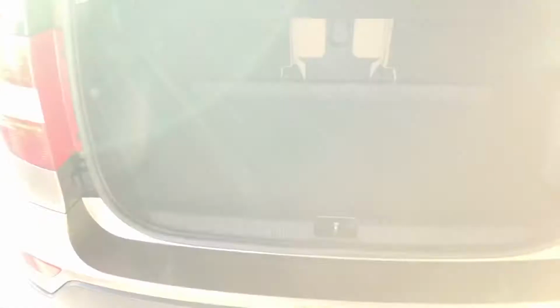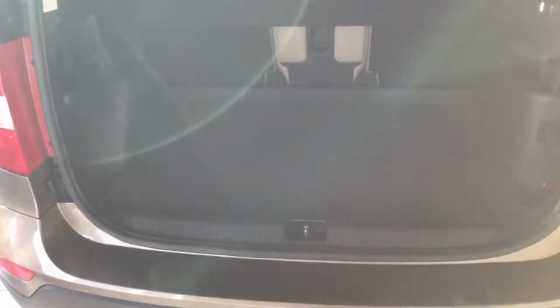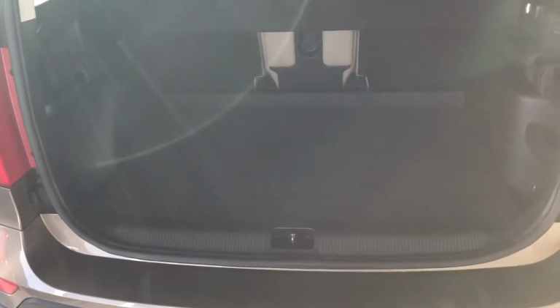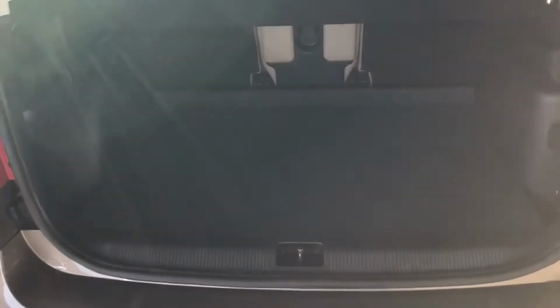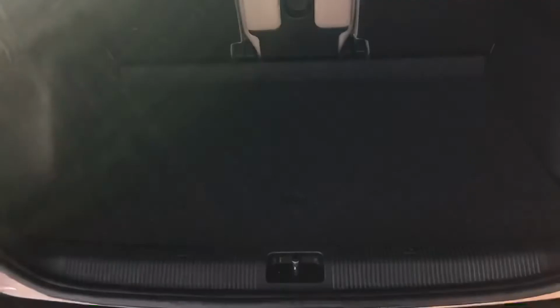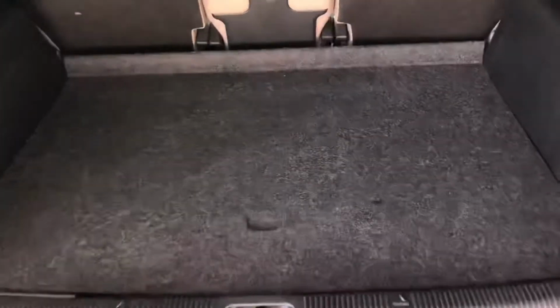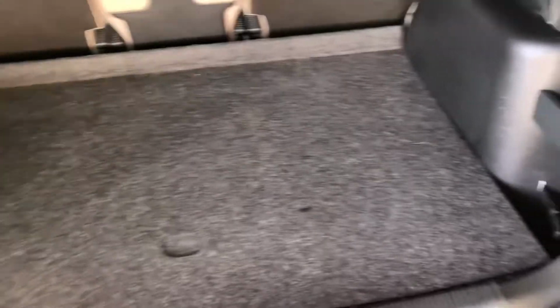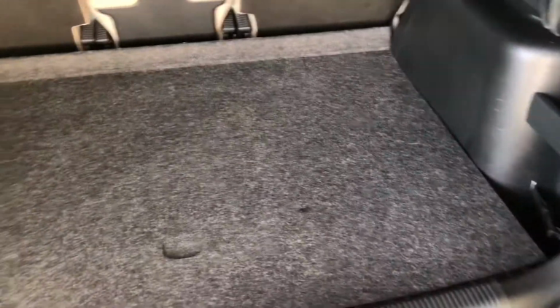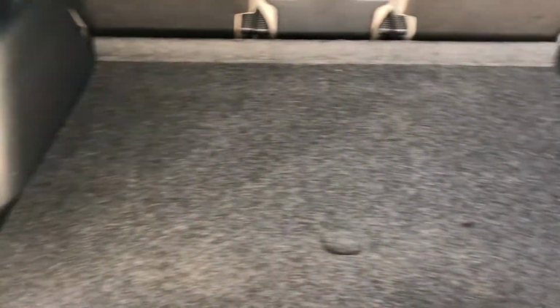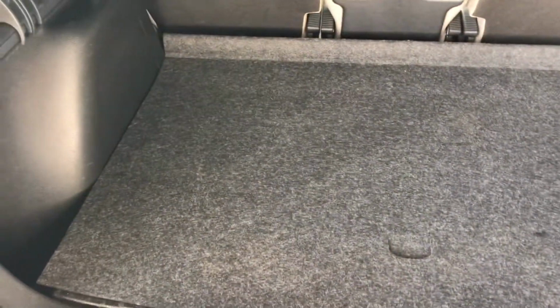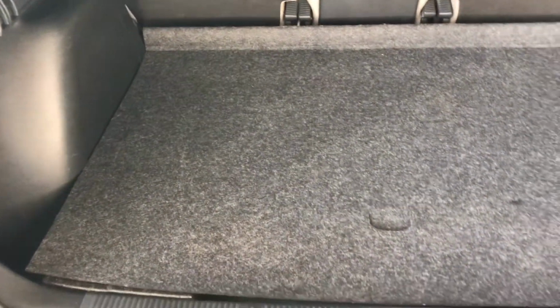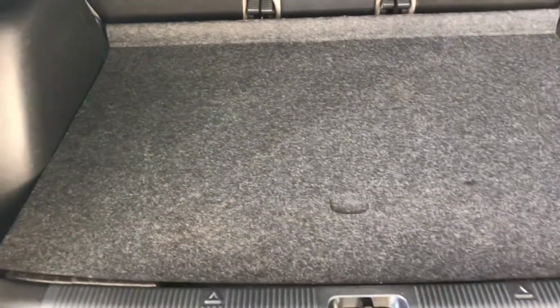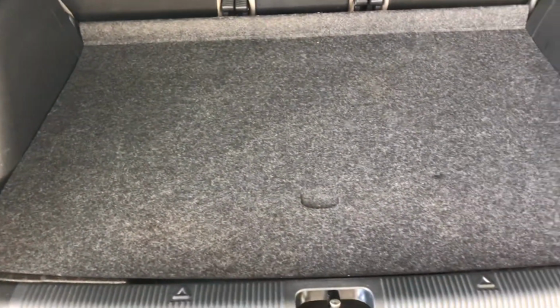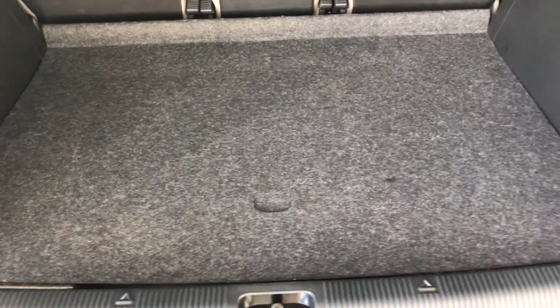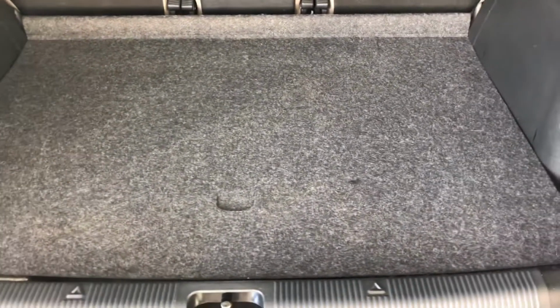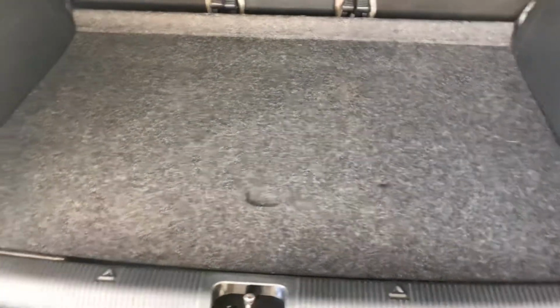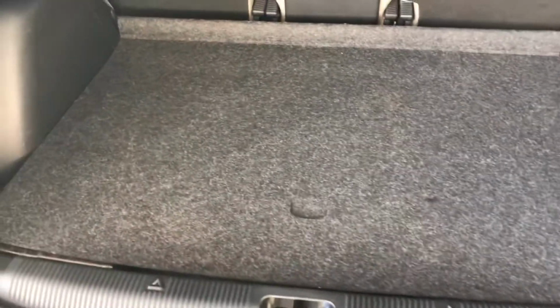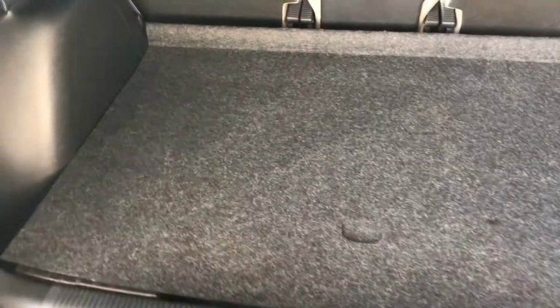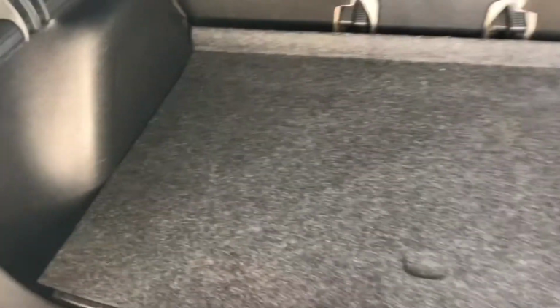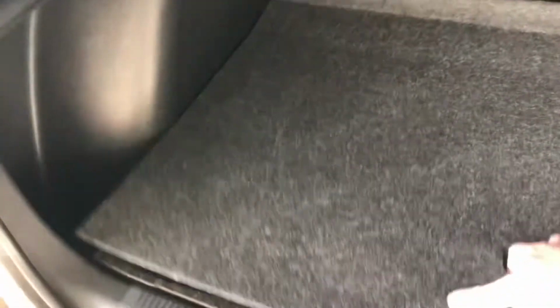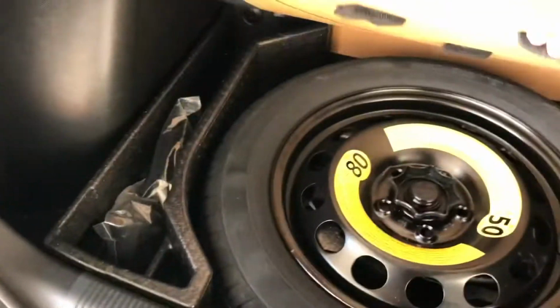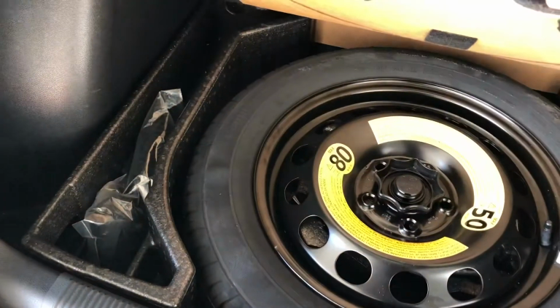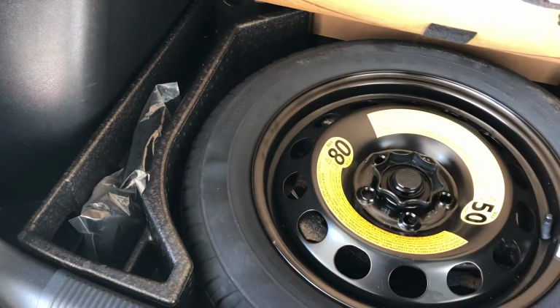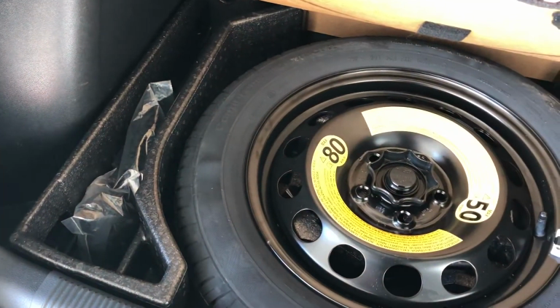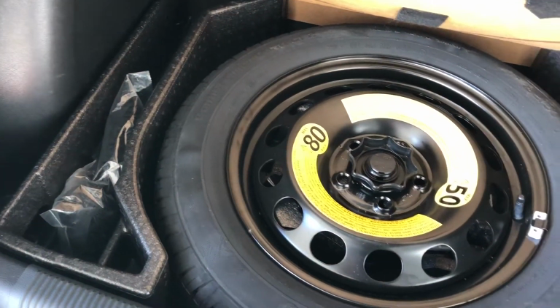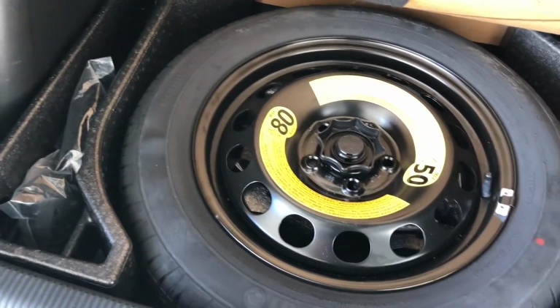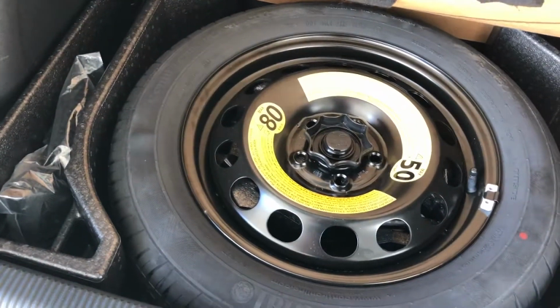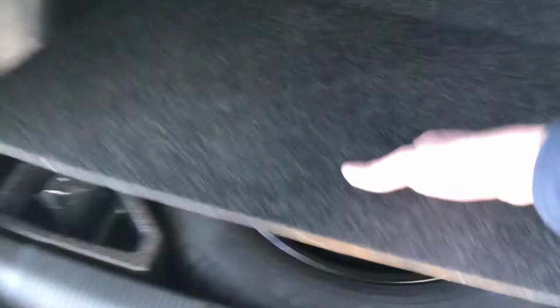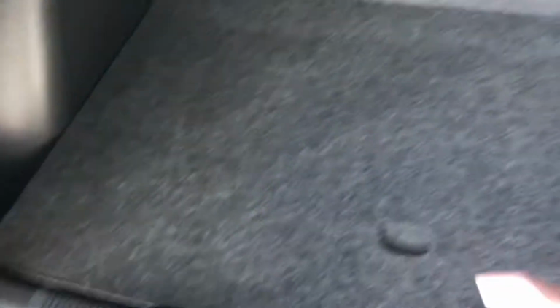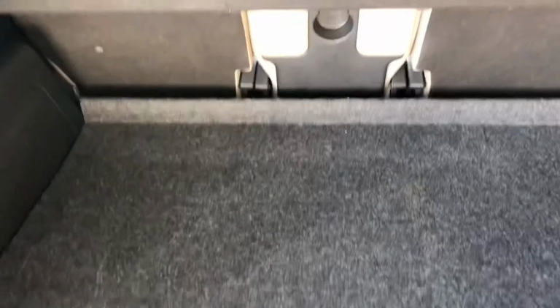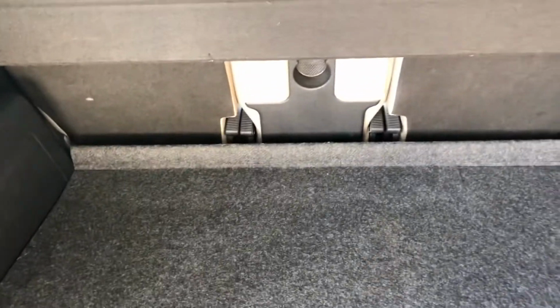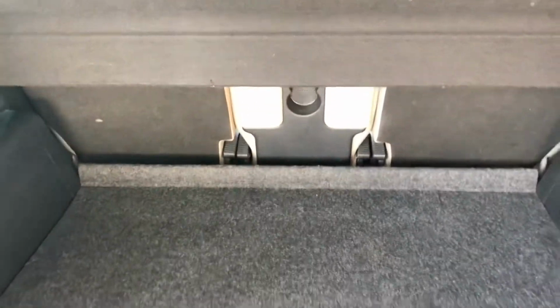You've got a spacious flat loading boot there, so that'll make life nice and easy getting the shopping in and out. This one comes with a proper spare wheel as well, and the rear seats fold down.